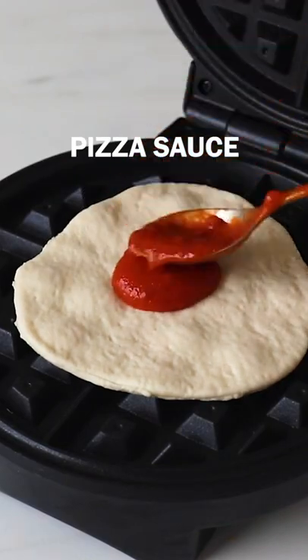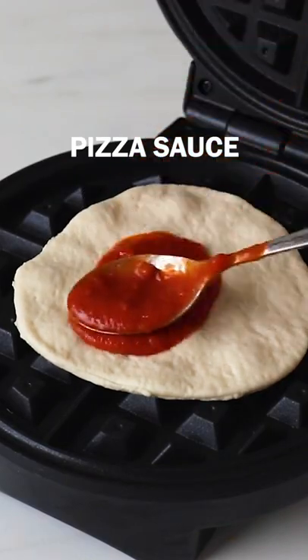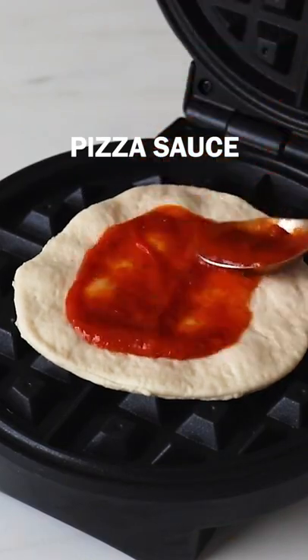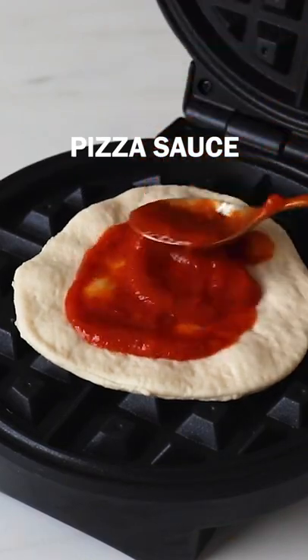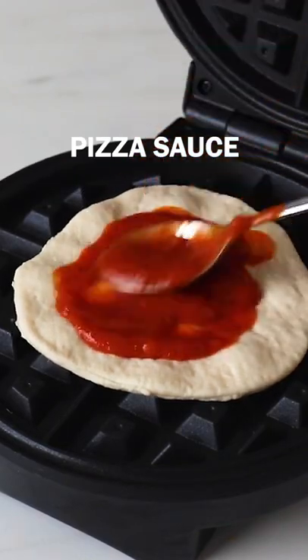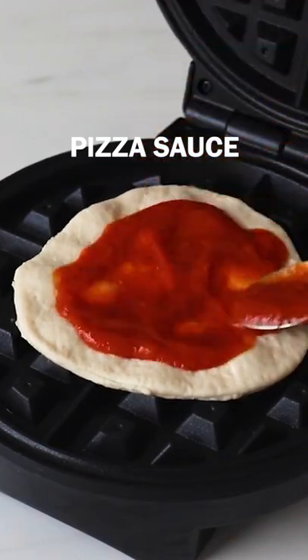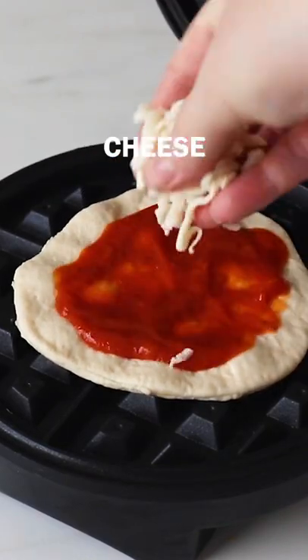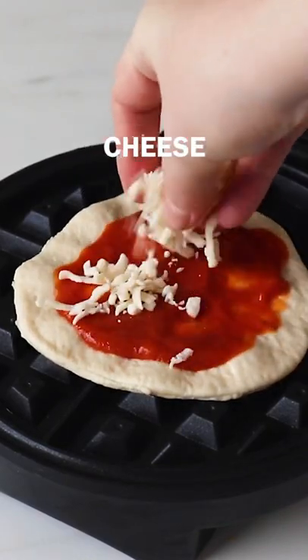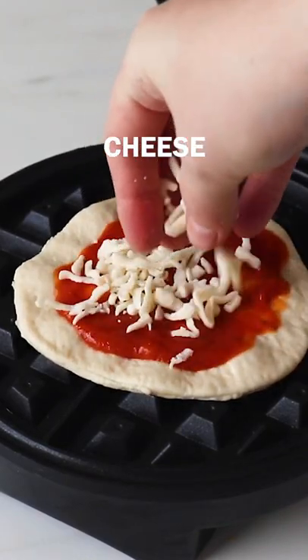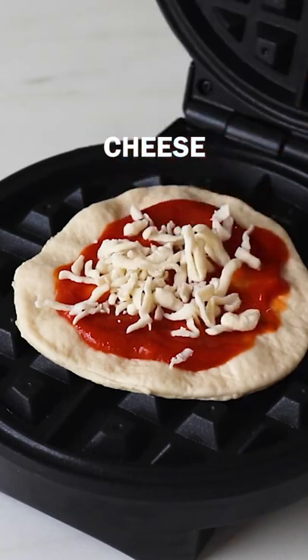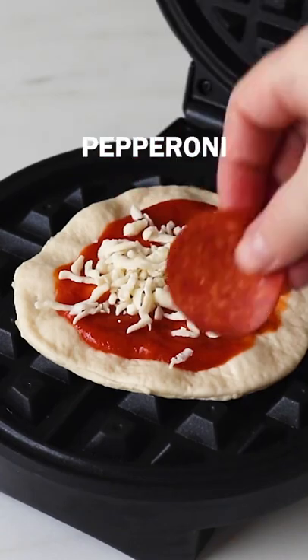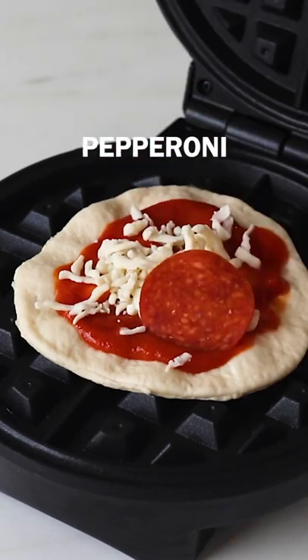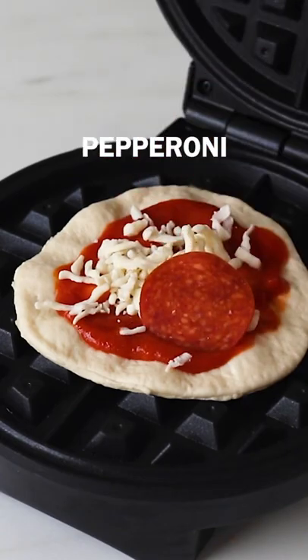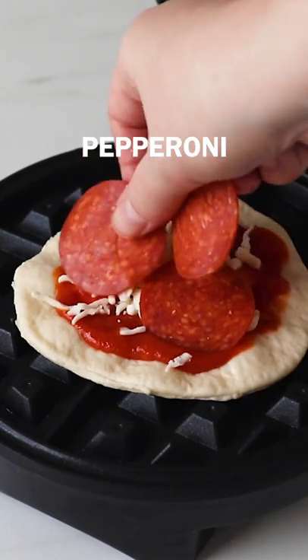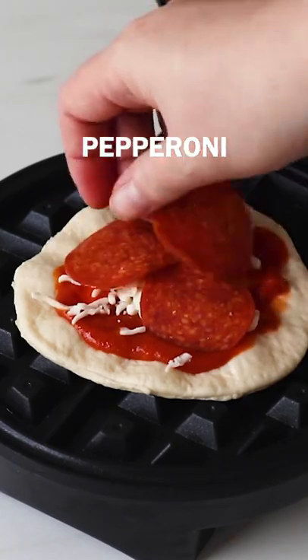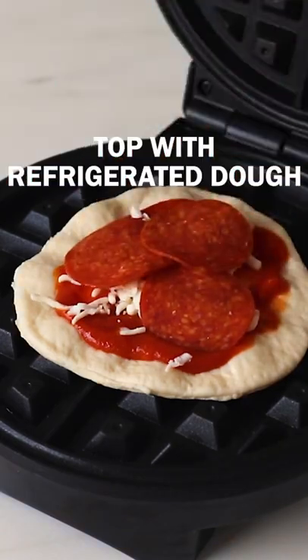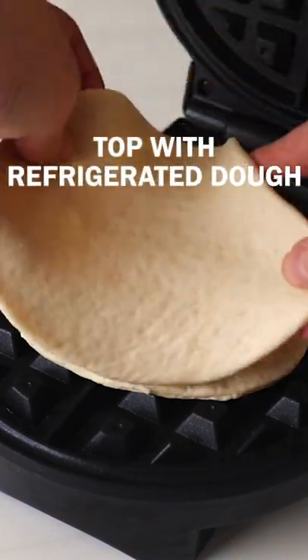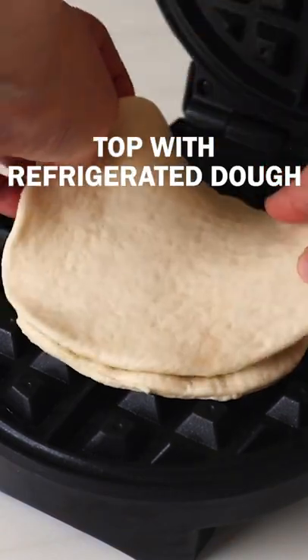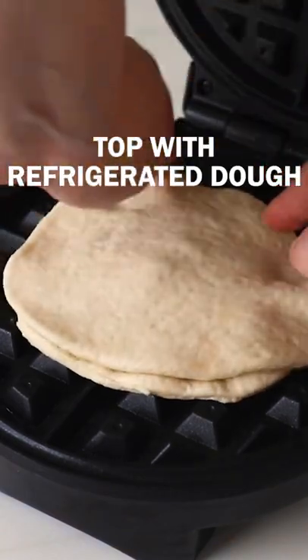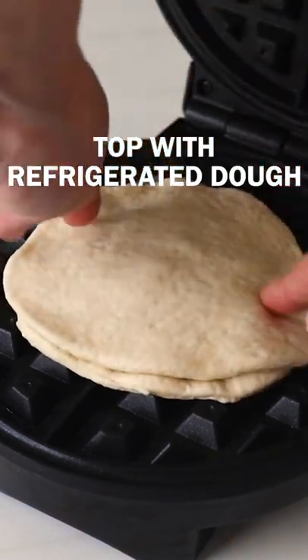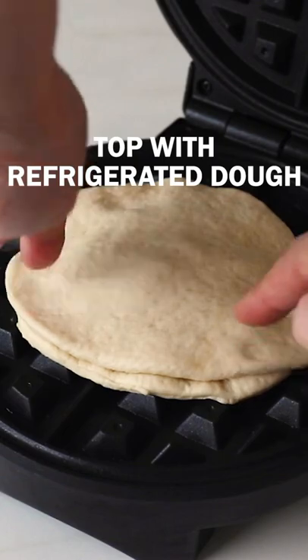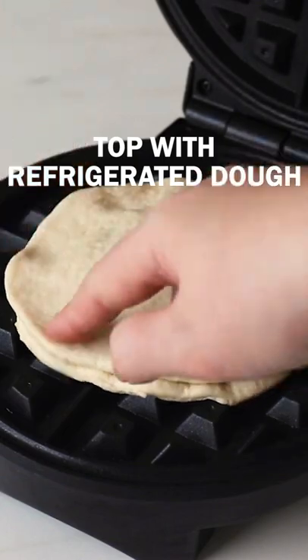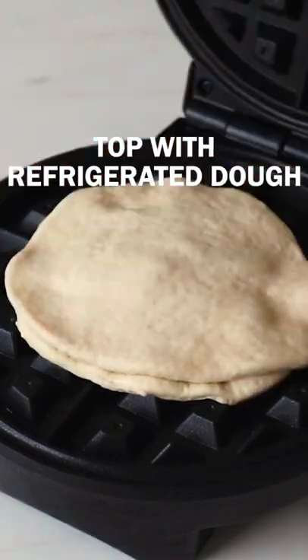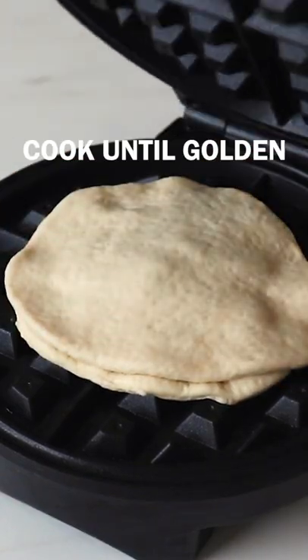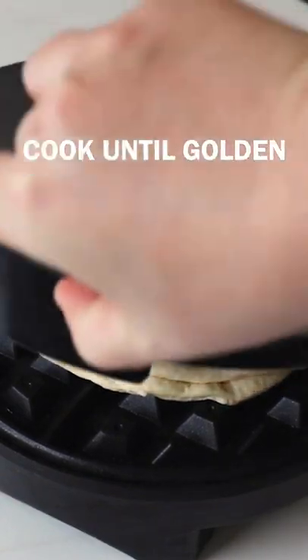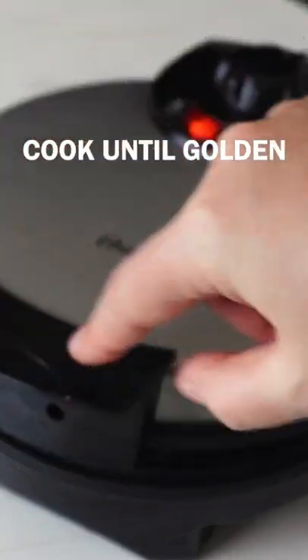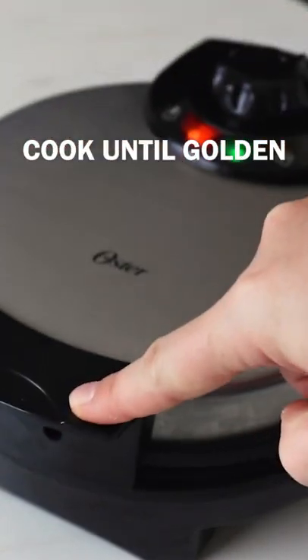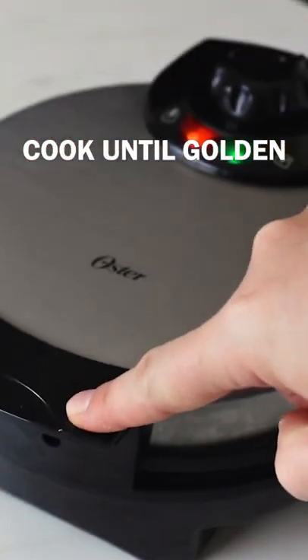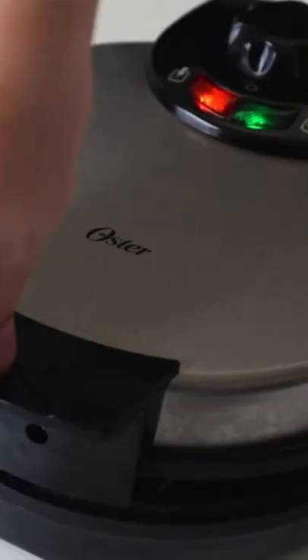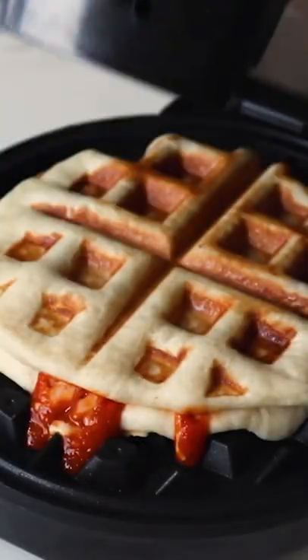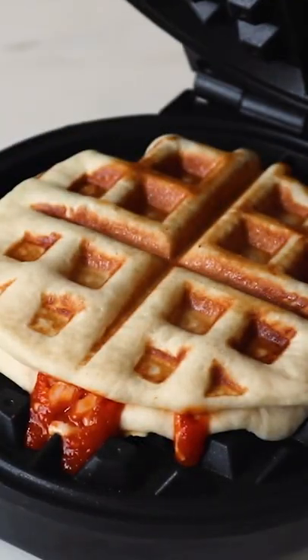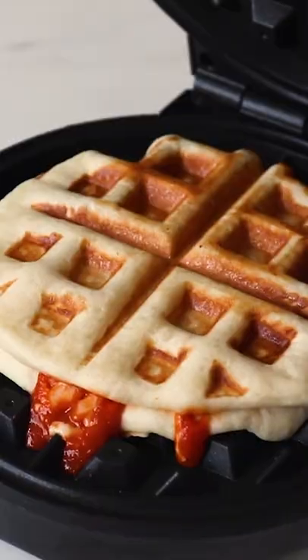In your waffle maker, layer prepared pizza dough, pizza sauce, mozzarella cheese, and your favorite pizza toppings like pepperoni, cooked sausage, etc., and then top with another piece of dough. Cook until golden and serve your waffle iron calzones with marinara sauce or ranch dressing for dipping.